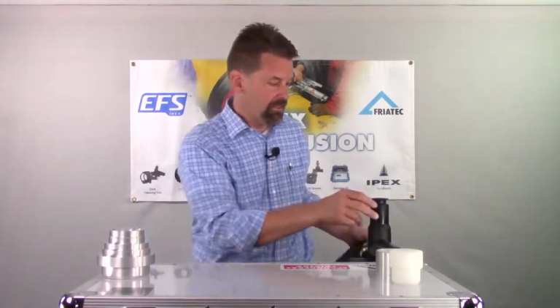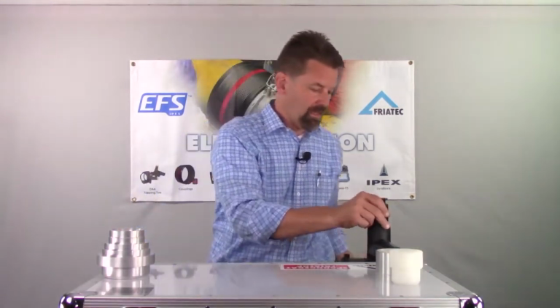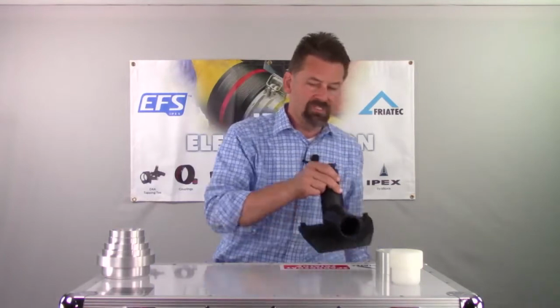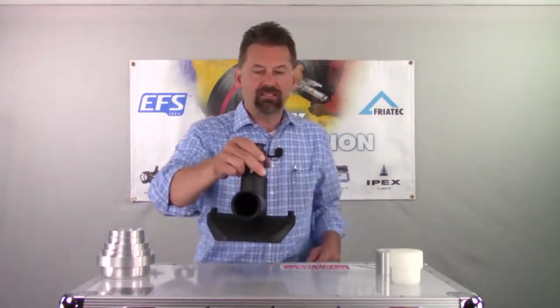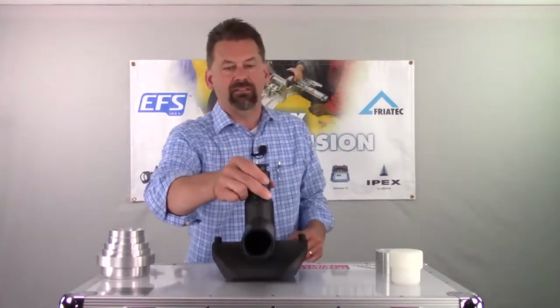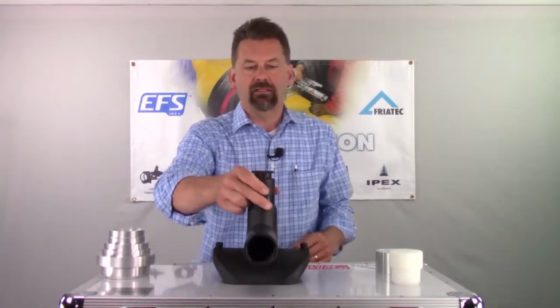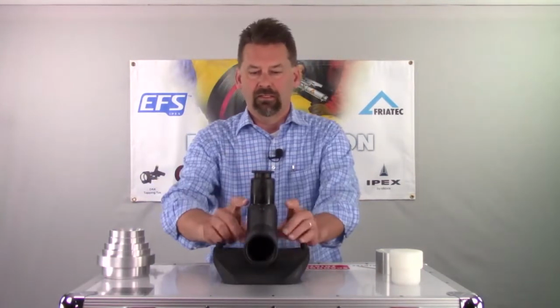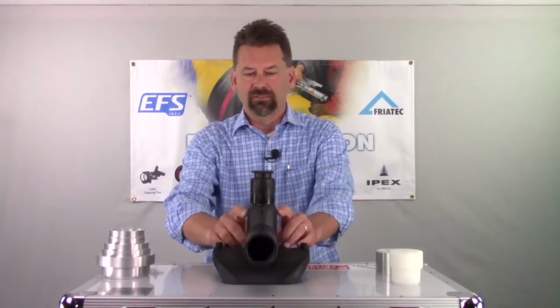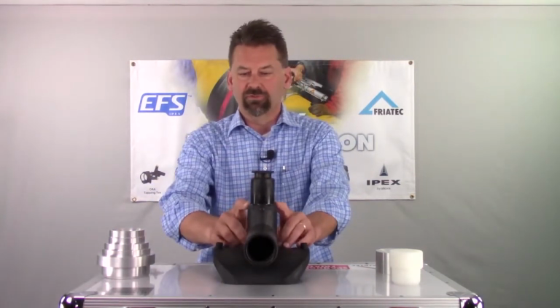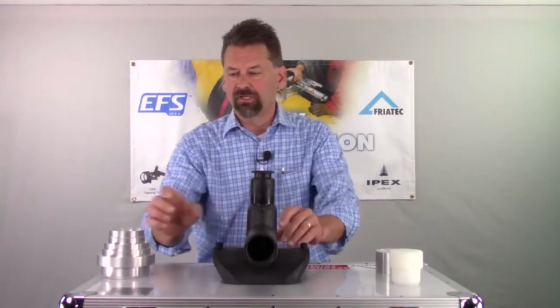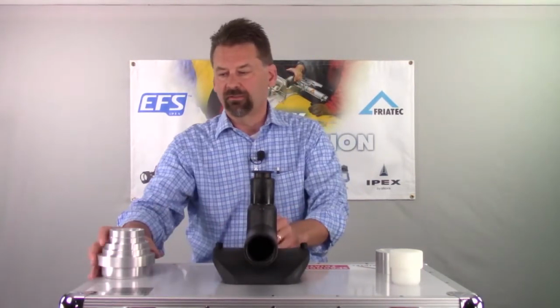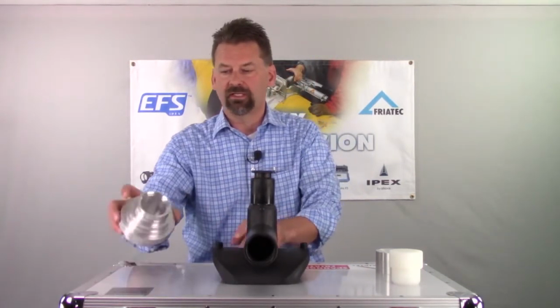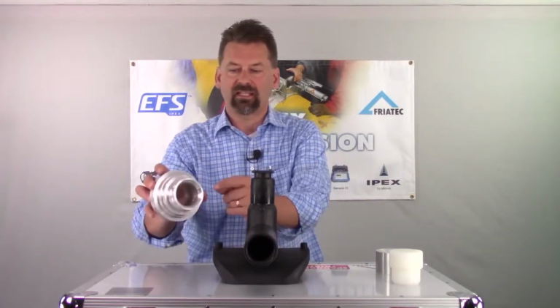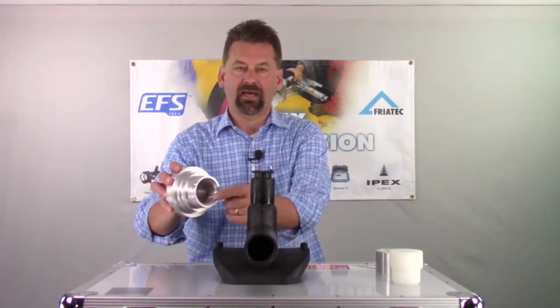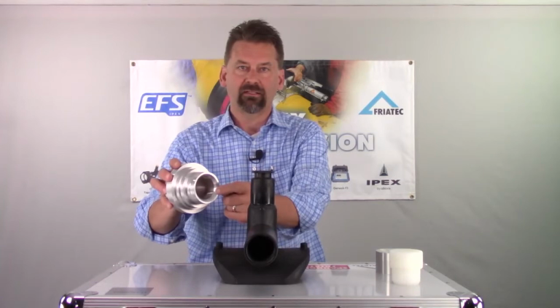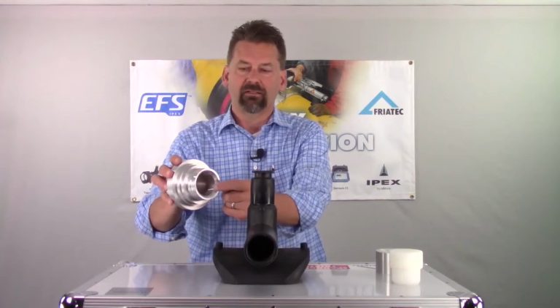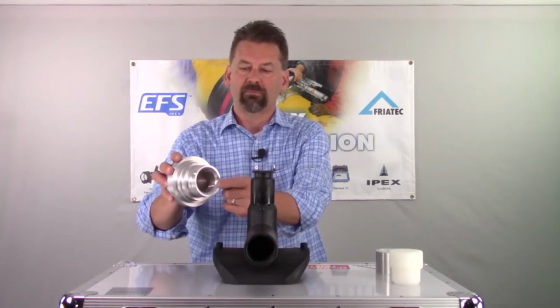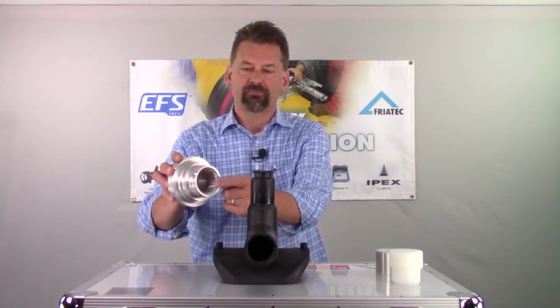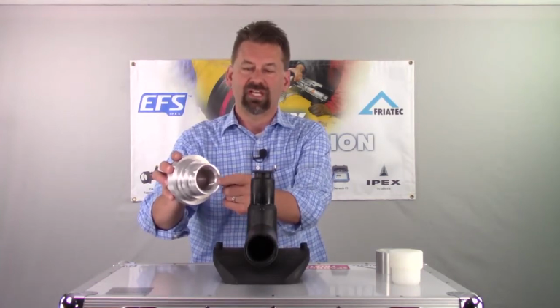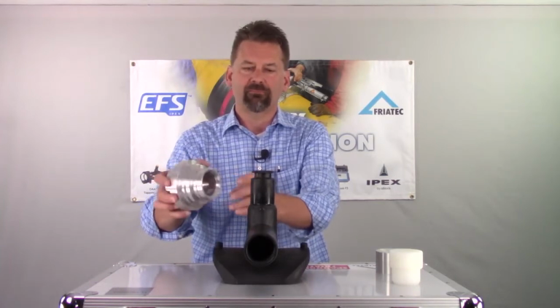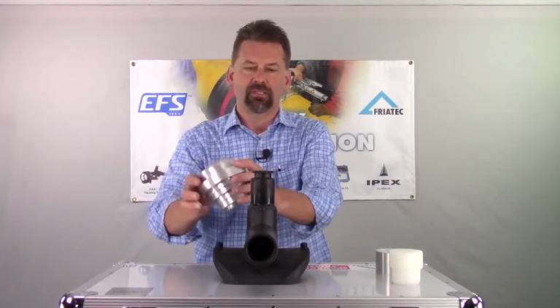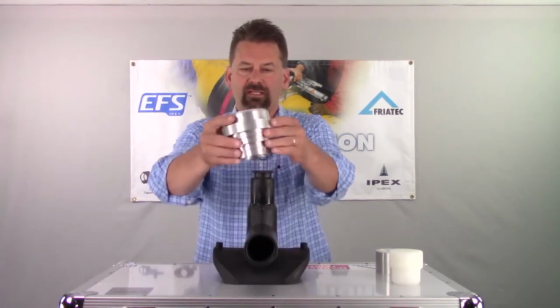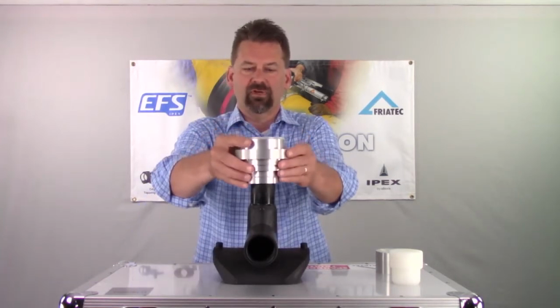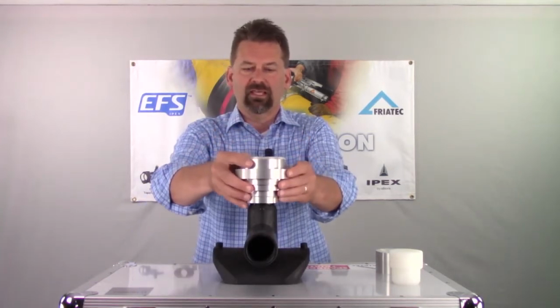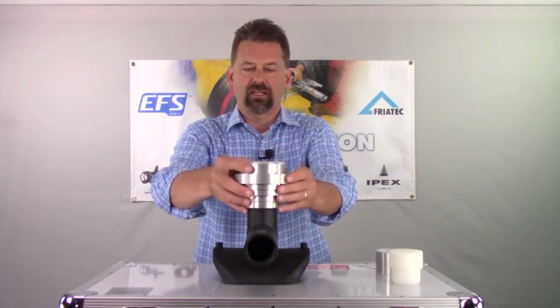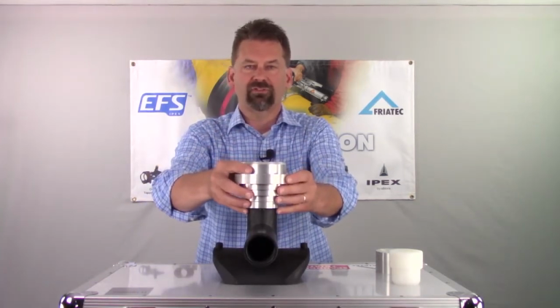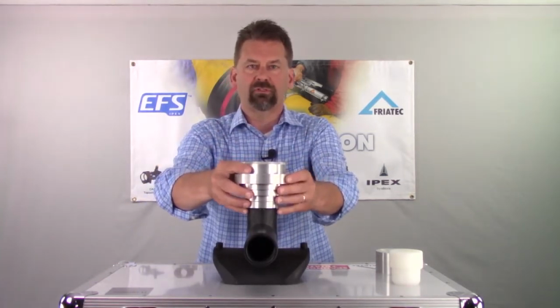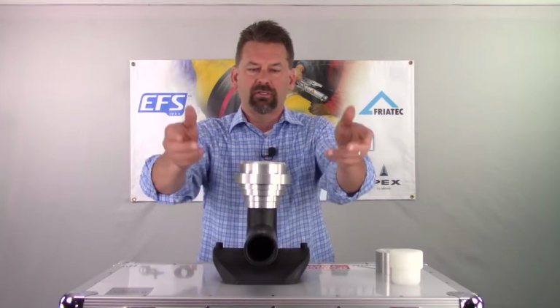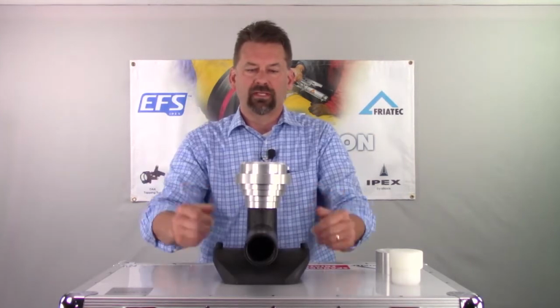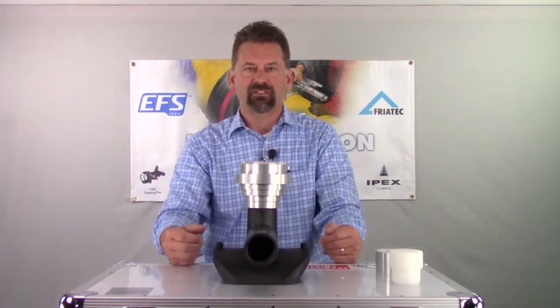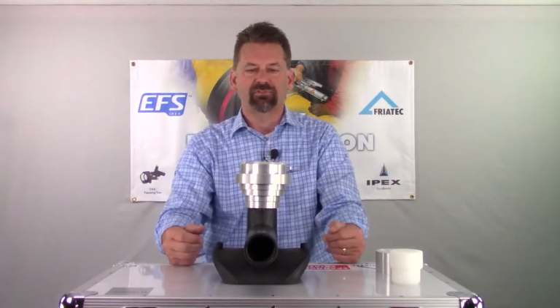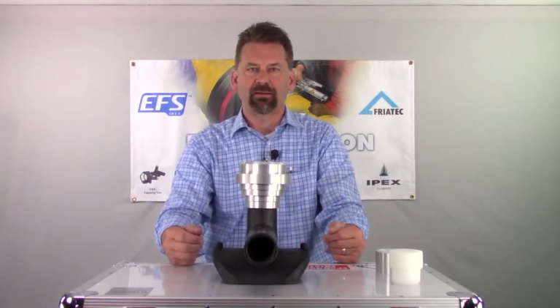And our DAA tapping tee — you'll see there's a little shoulder here. Inside of that main body, there's a little bit of a chamfer. That chamfer sits right on that shoulder, and your FreaTOP sits right on top of that.